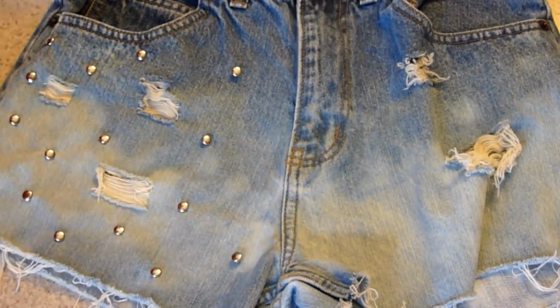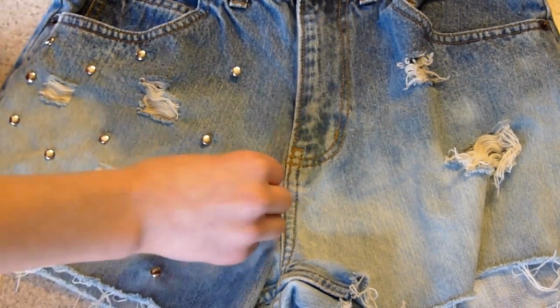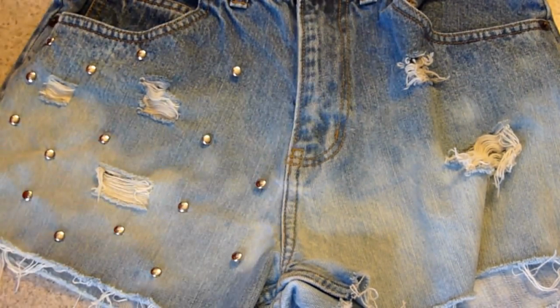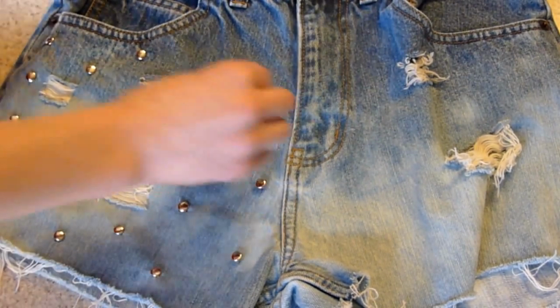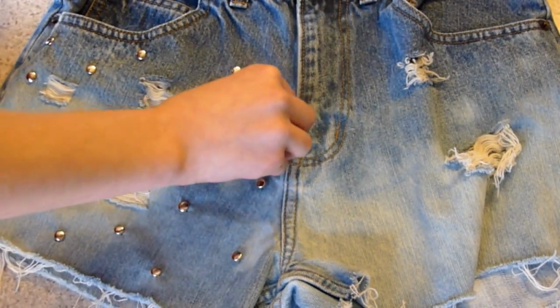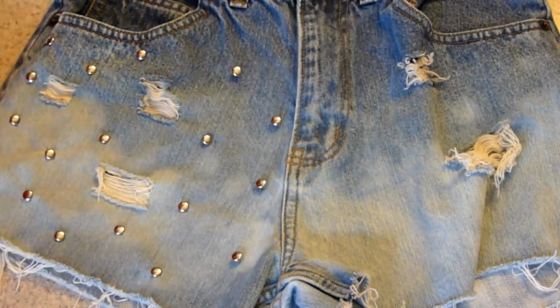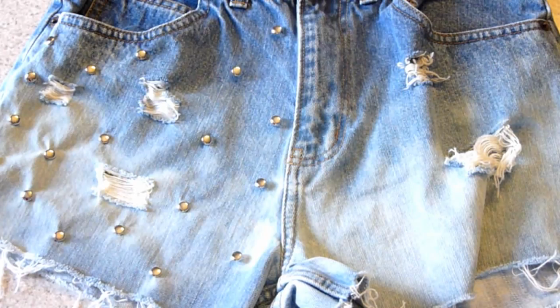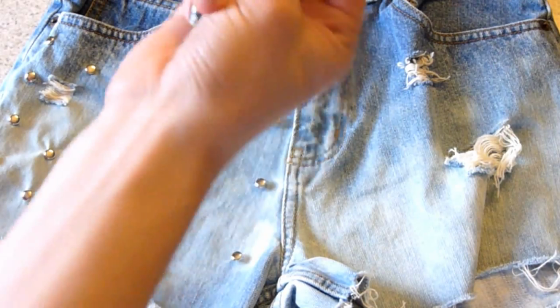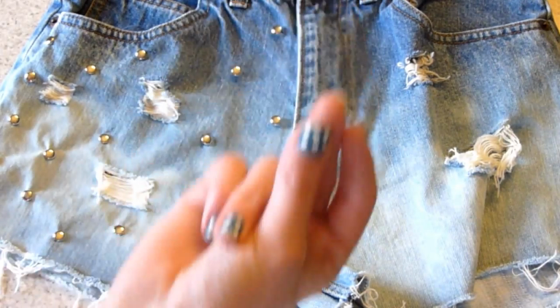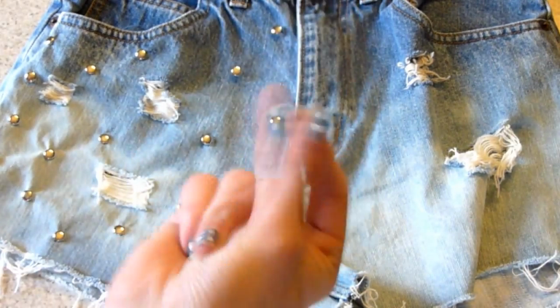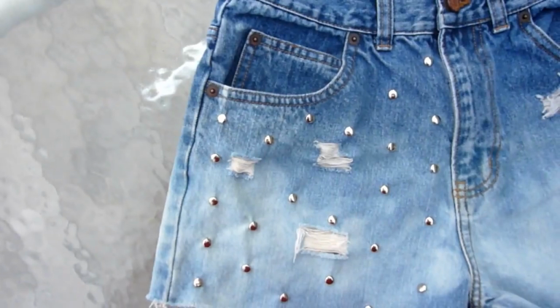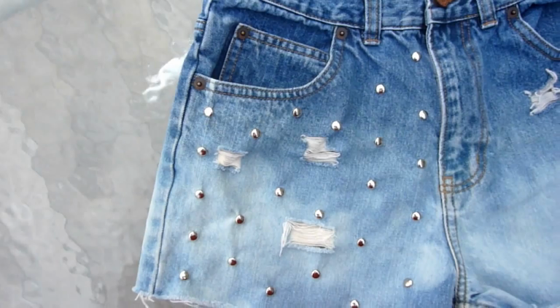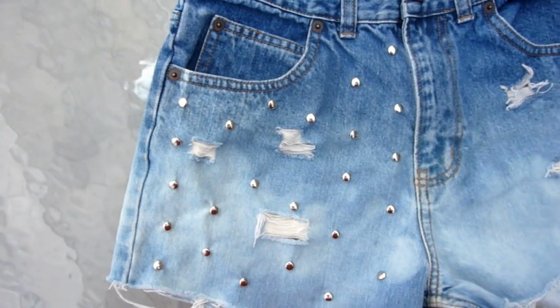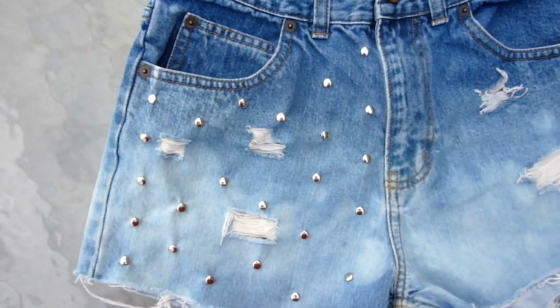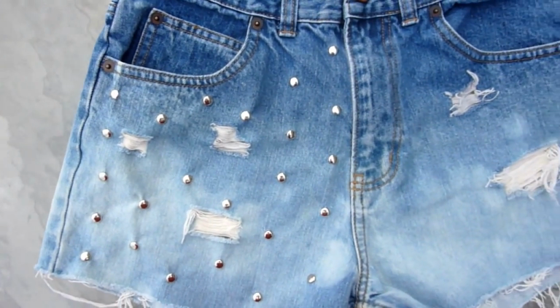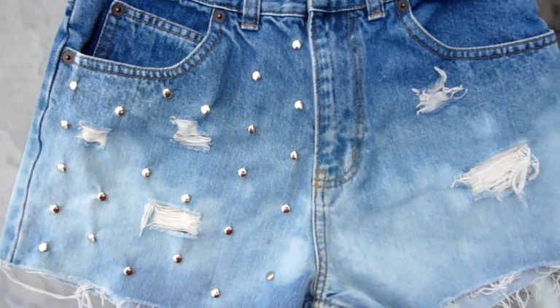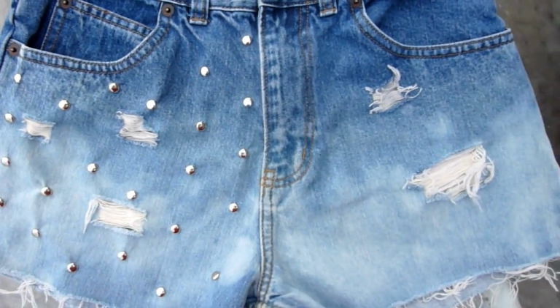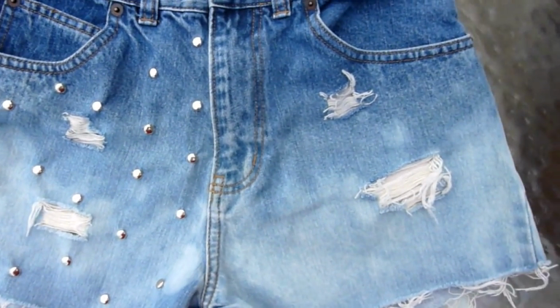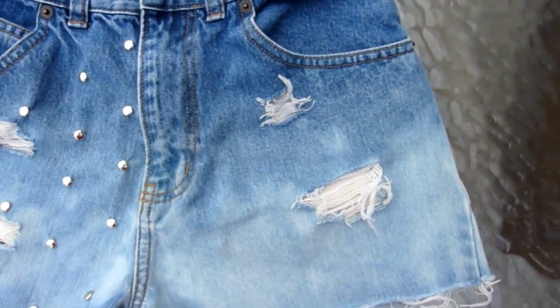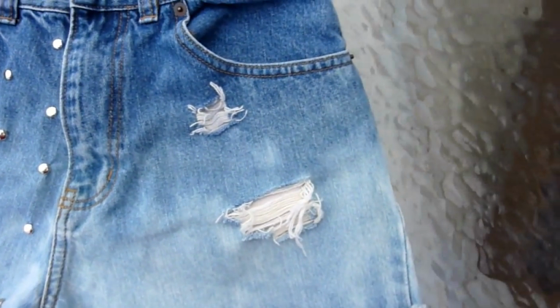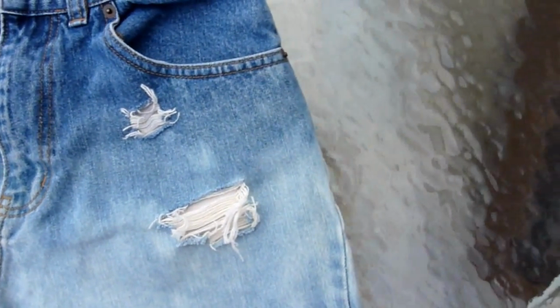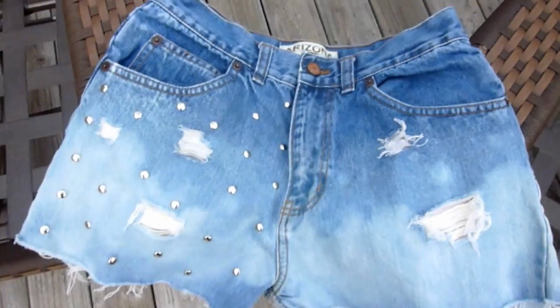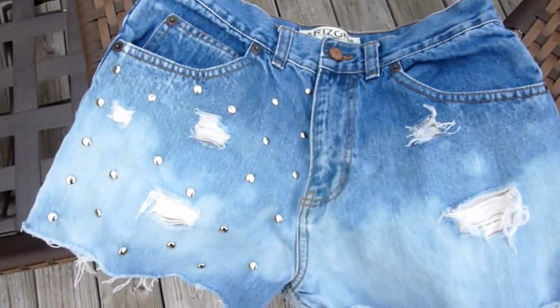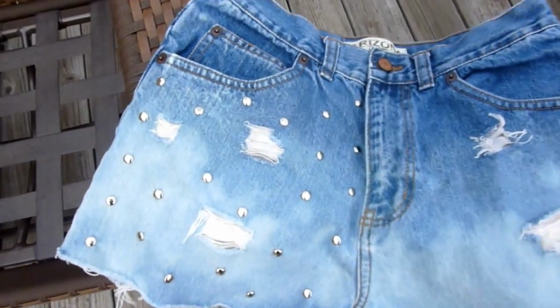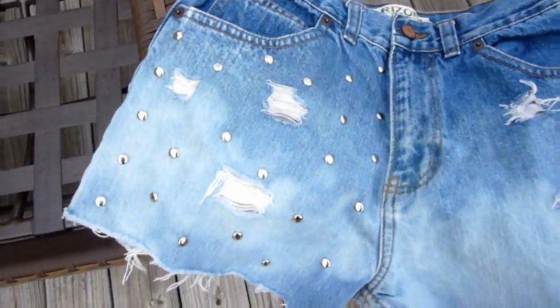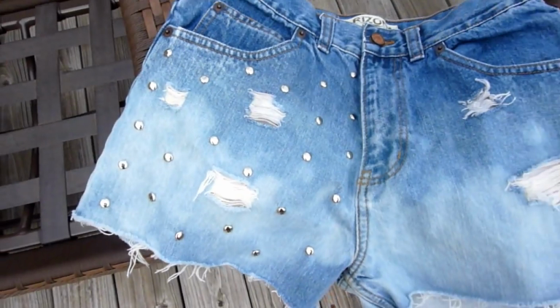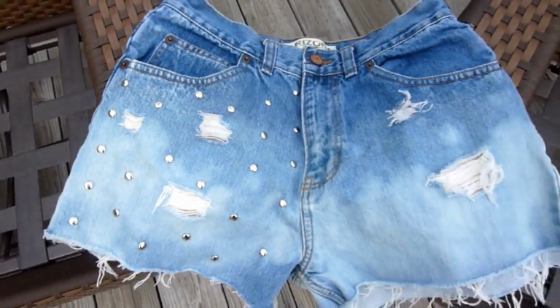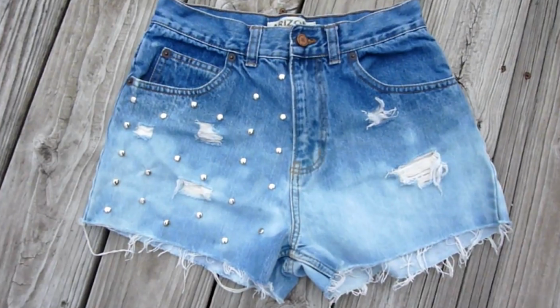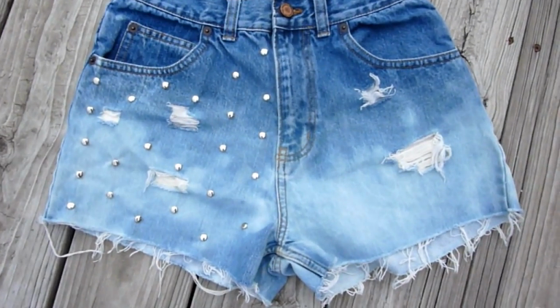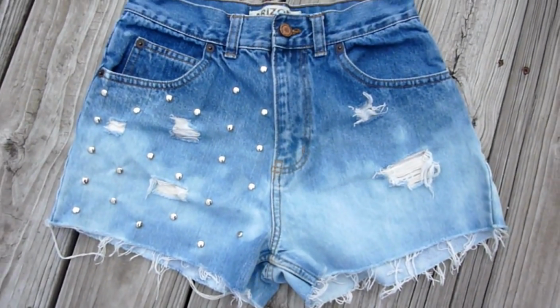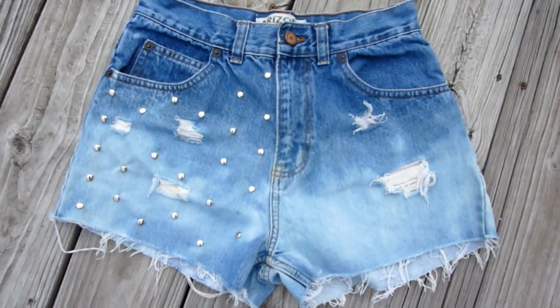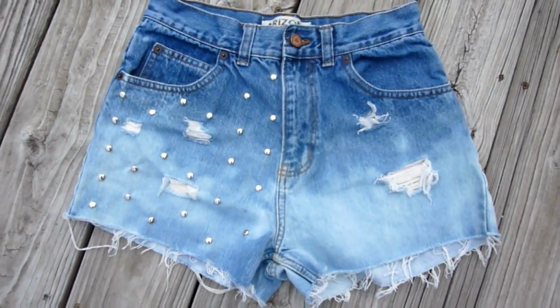The studding process takes a little while, but with a snap your shorts are done. This is what the finished product looks like. I hope you guys liked this tutorial and definitely try this out — it's very easy.